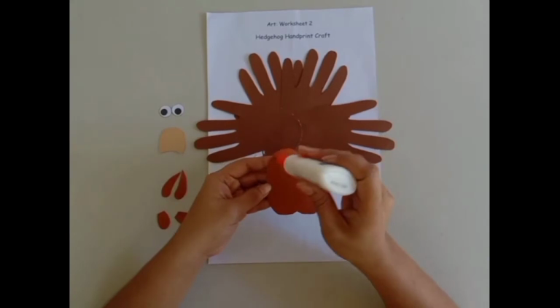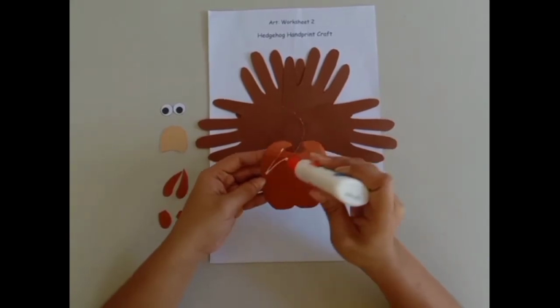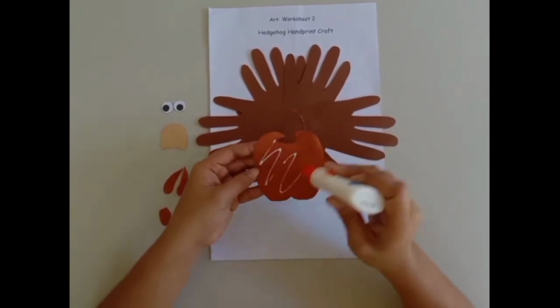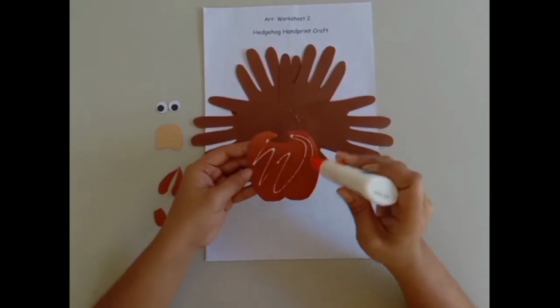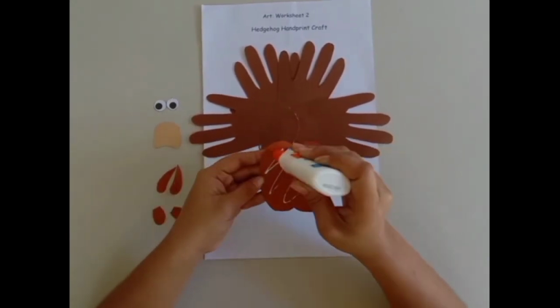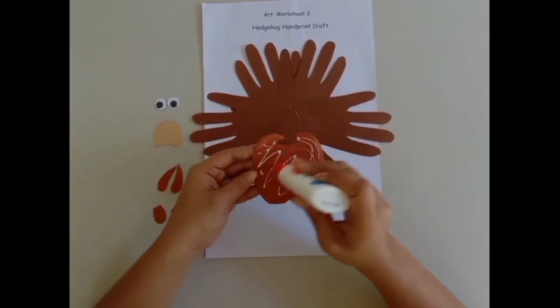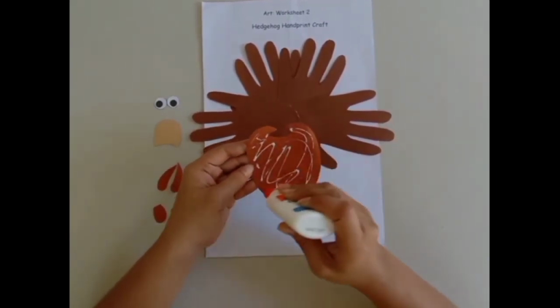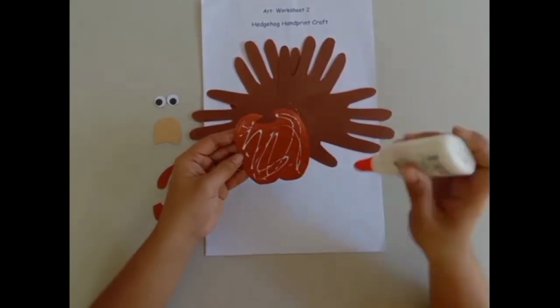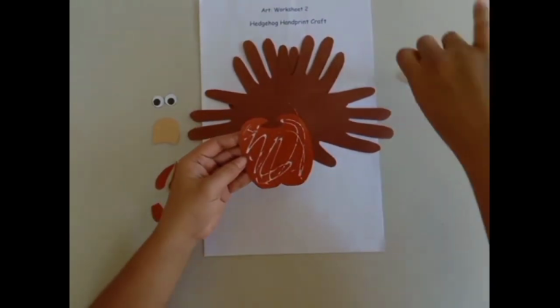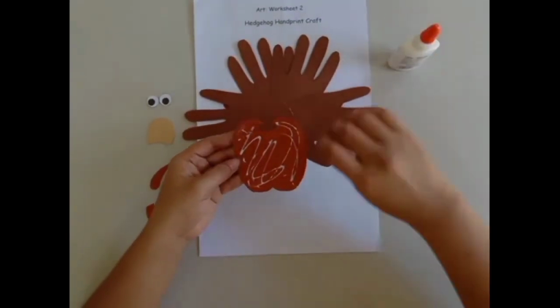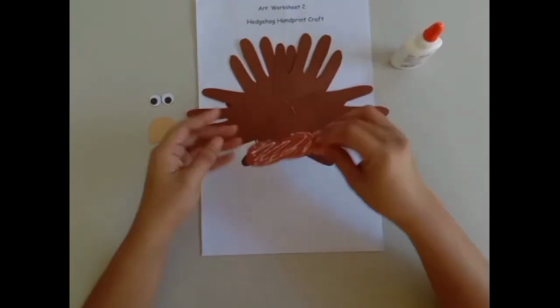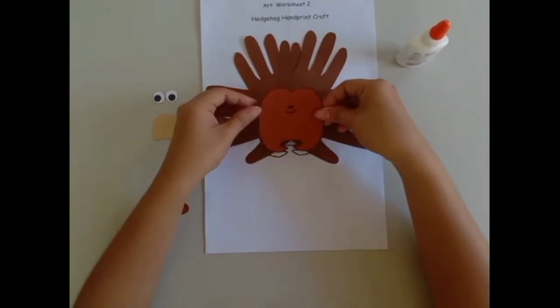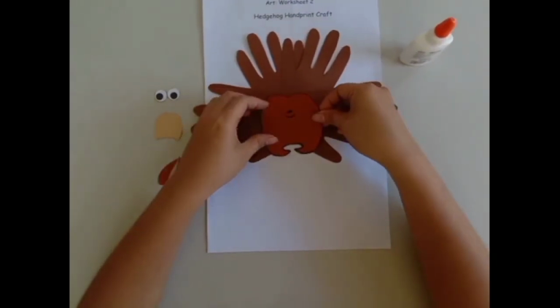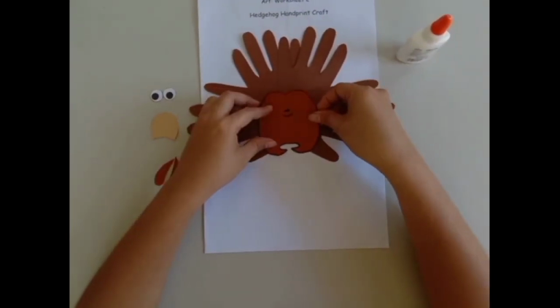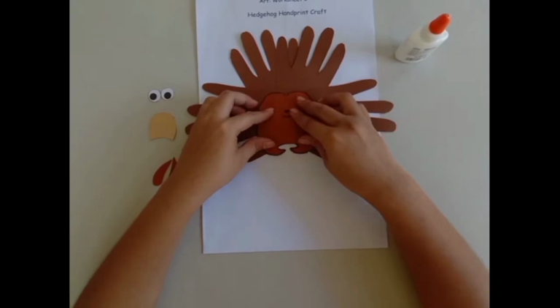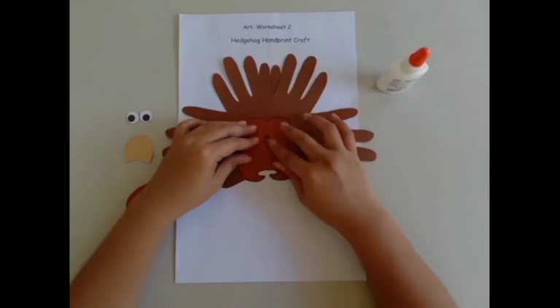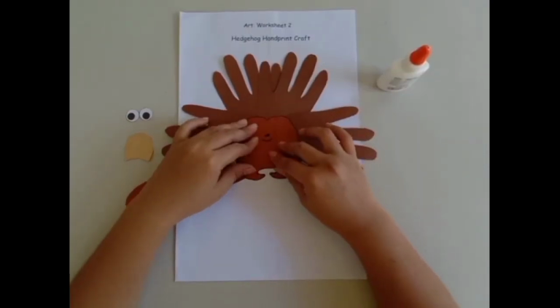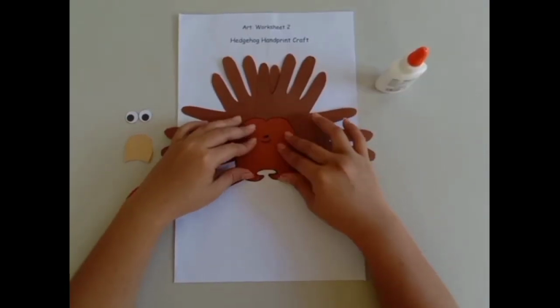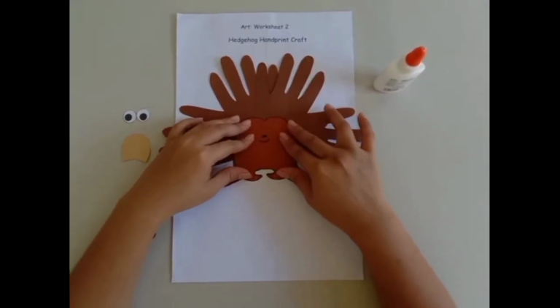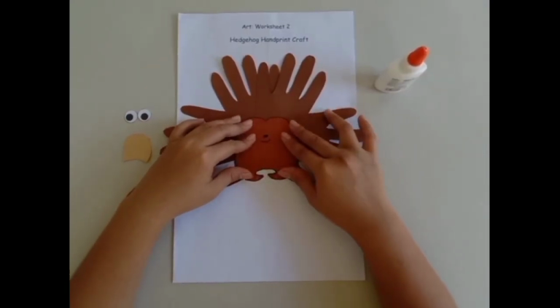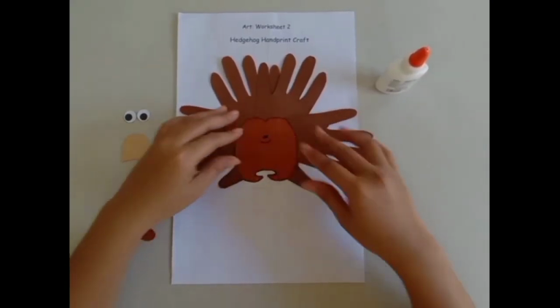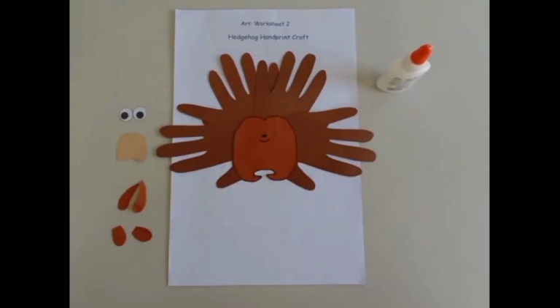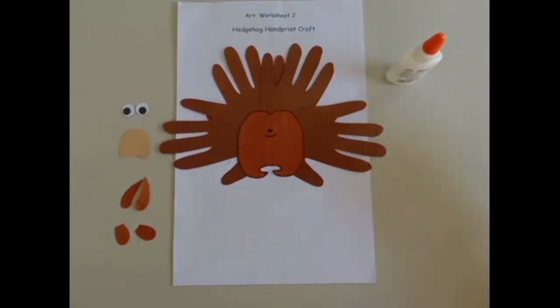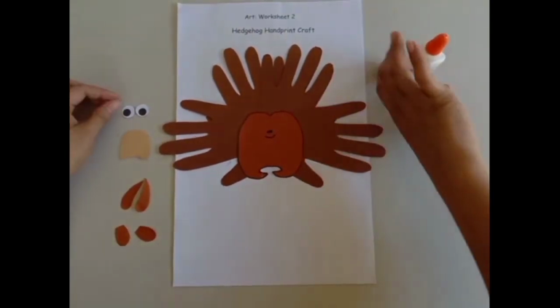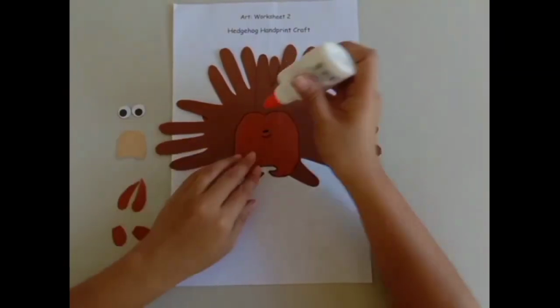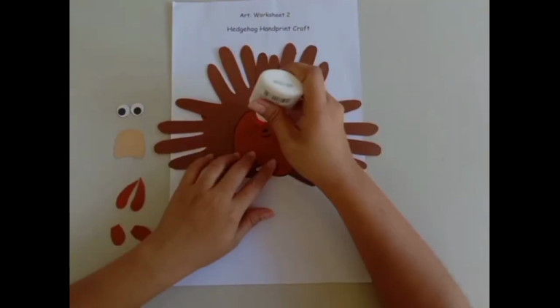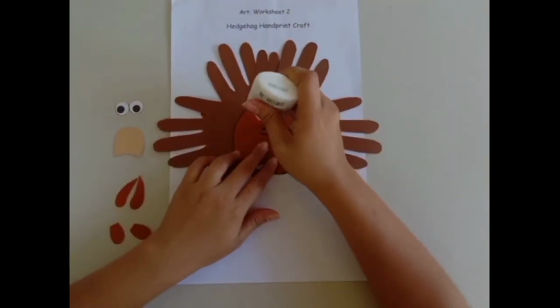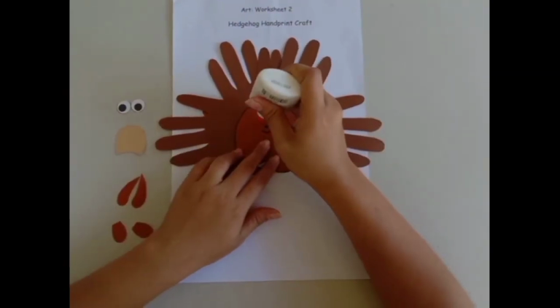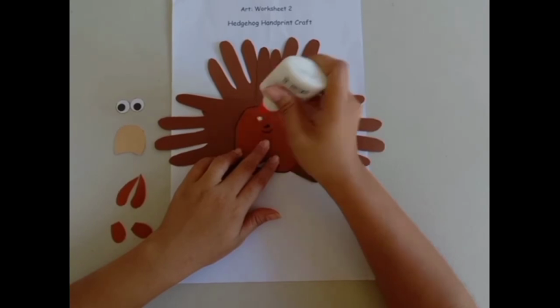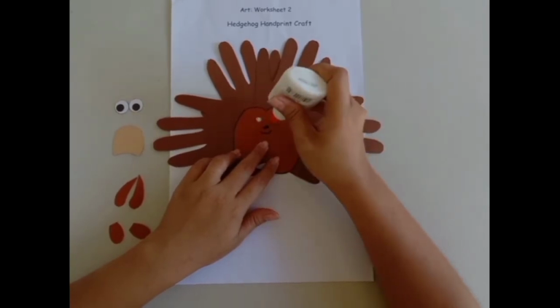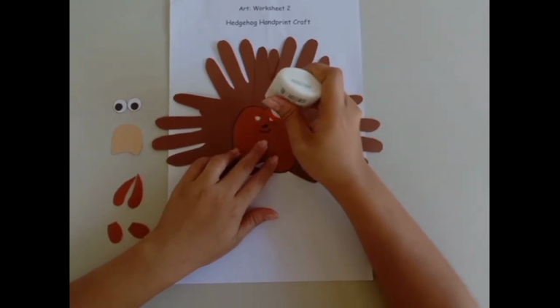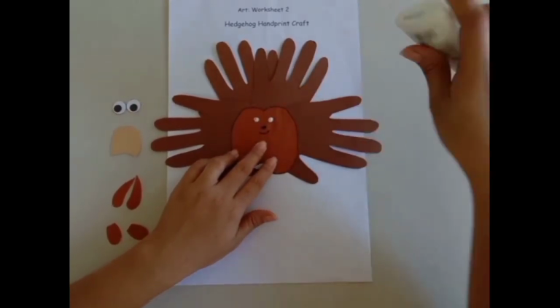Next, glue the light brown paper in the middle. This is the body of the hedgehog. Then, glue the cut-out eyes above the hedgehog's nose.